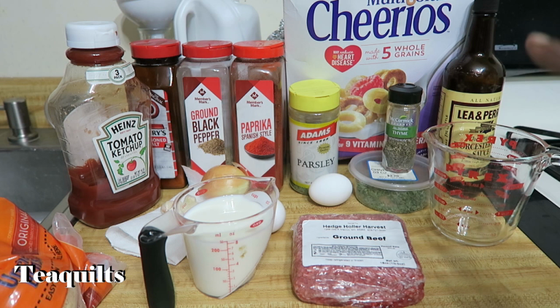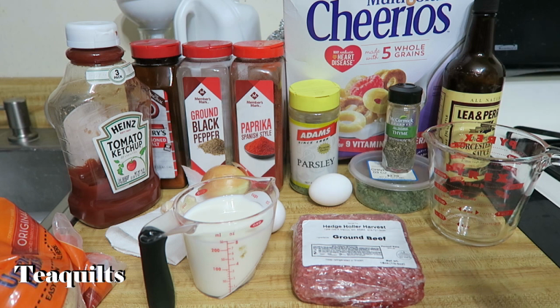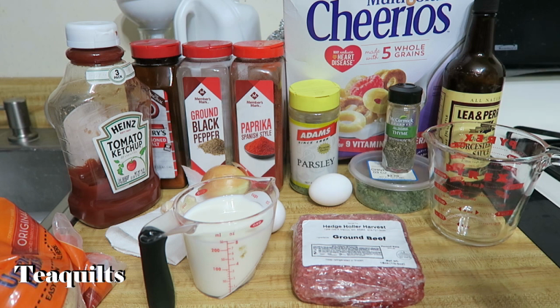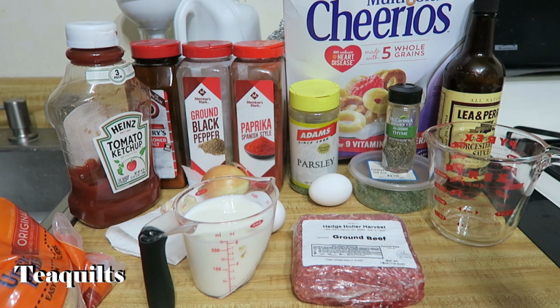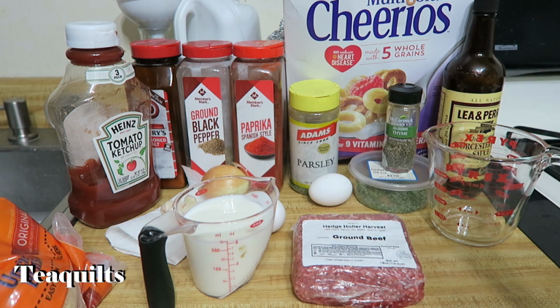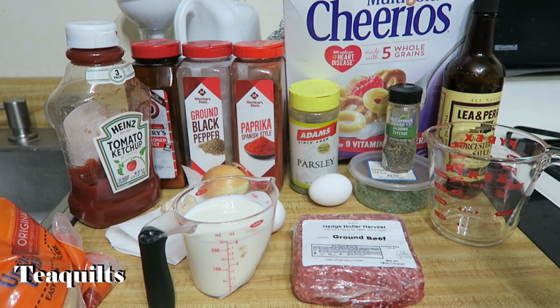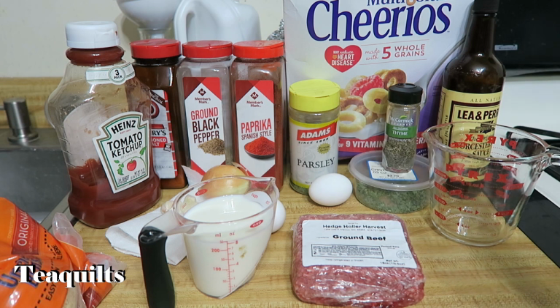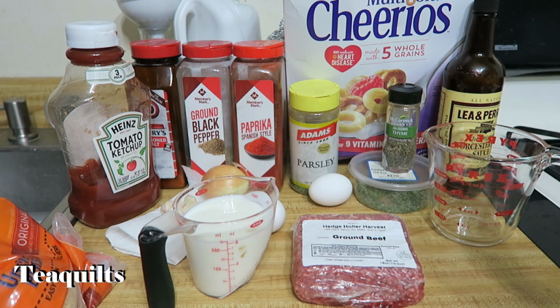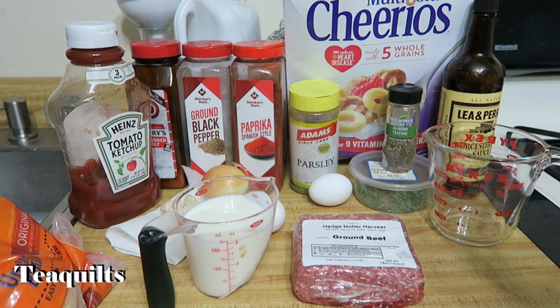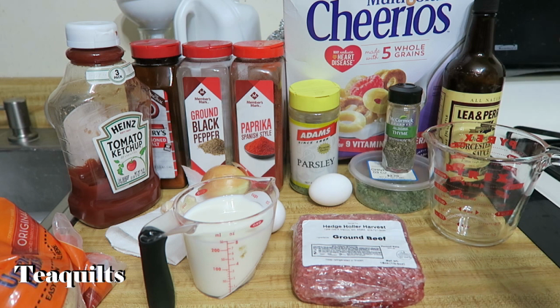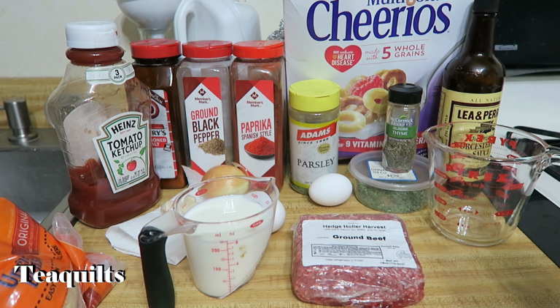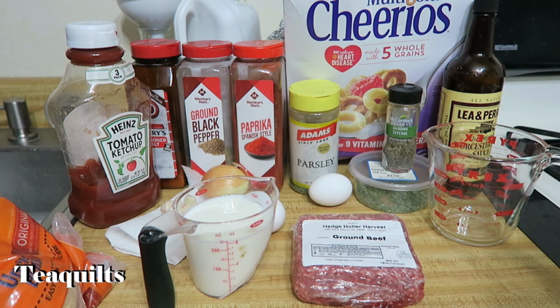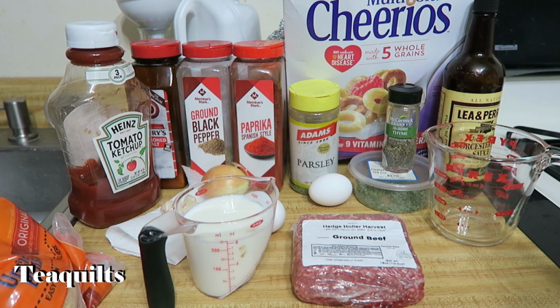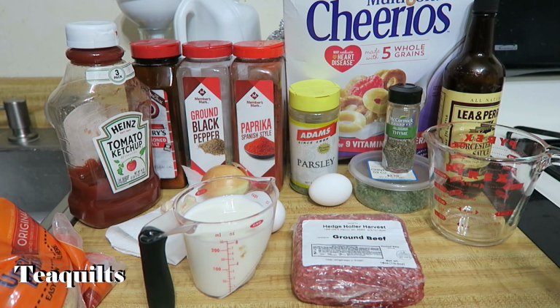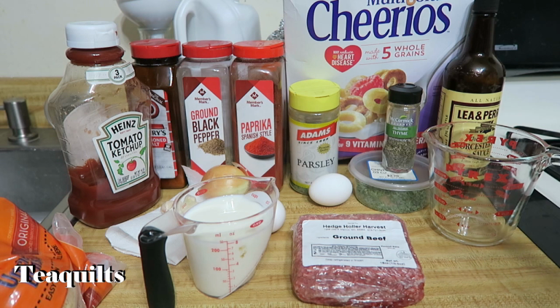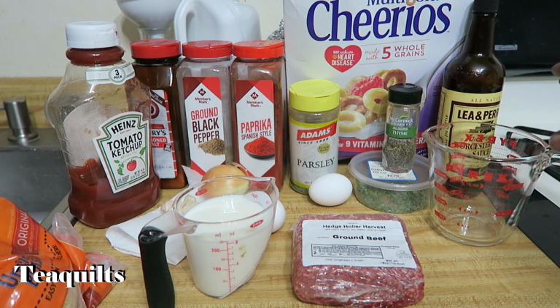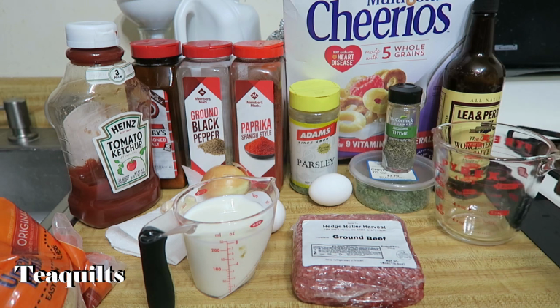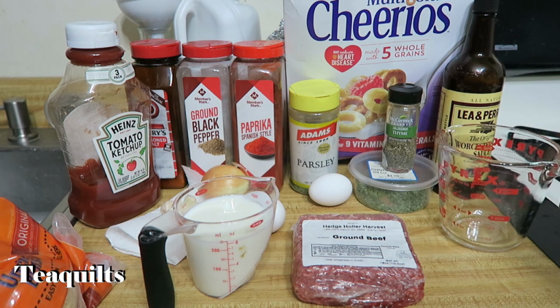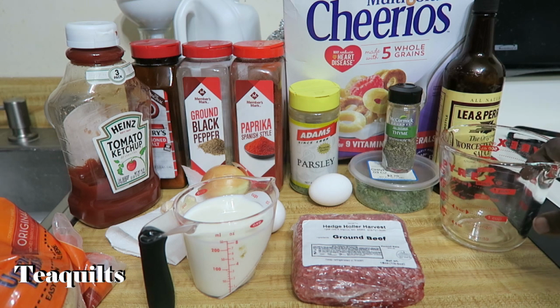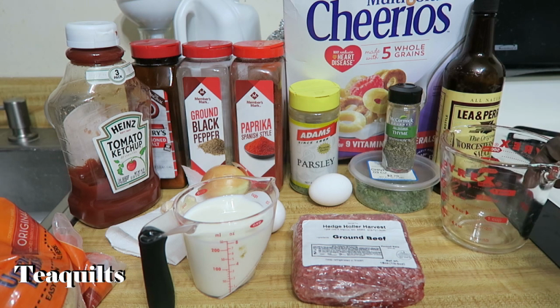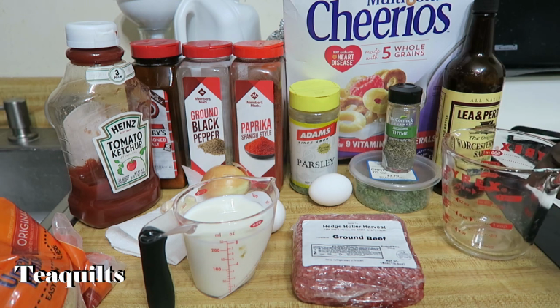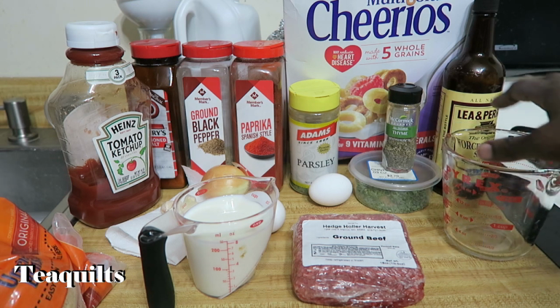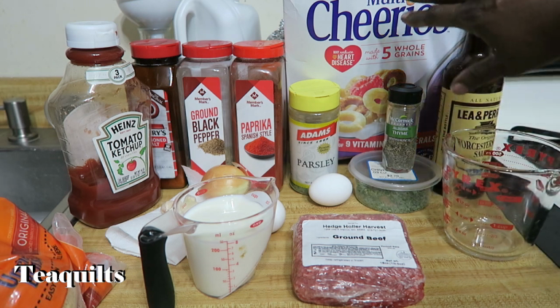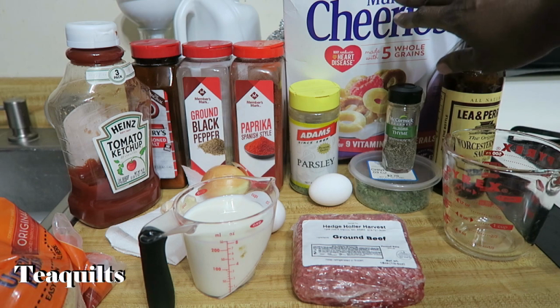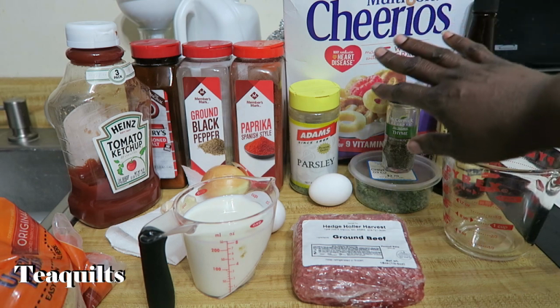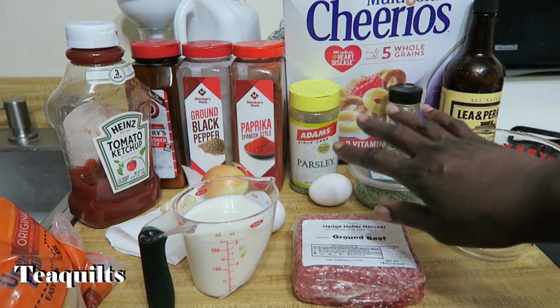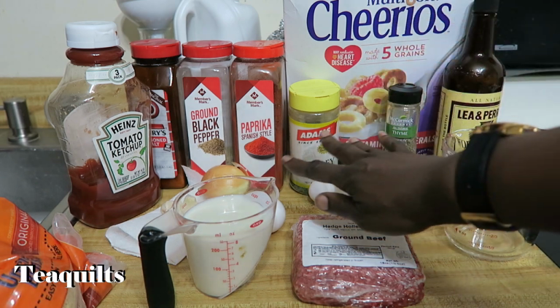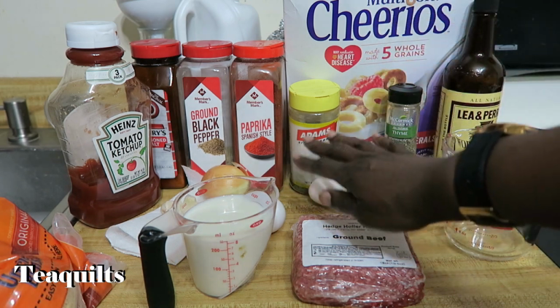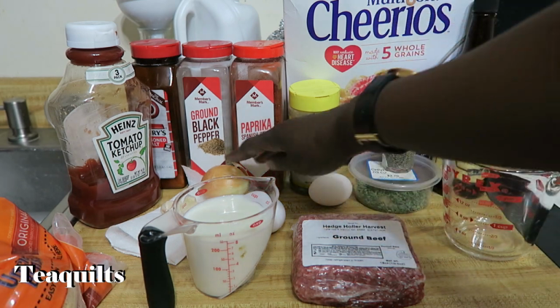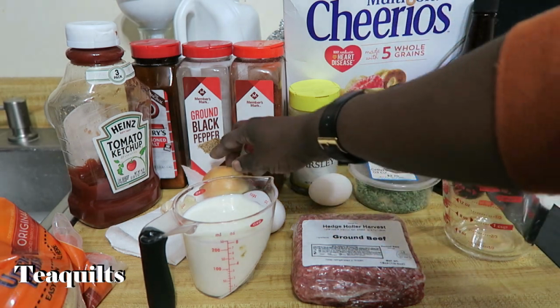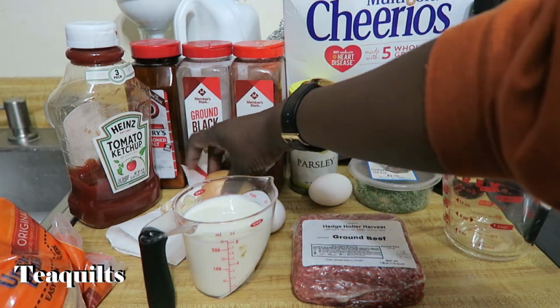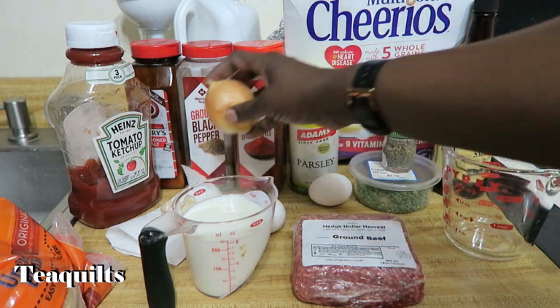I especially like to keep my stale cereal for this, or you can also use stale crackers. That's why I hardly ever buy breadcrumbs.